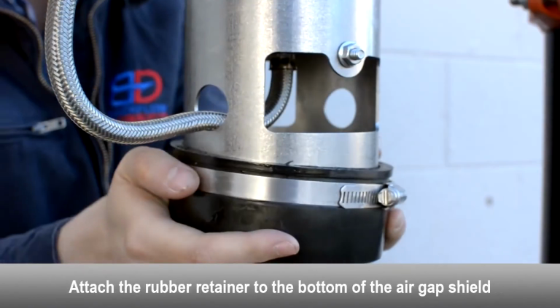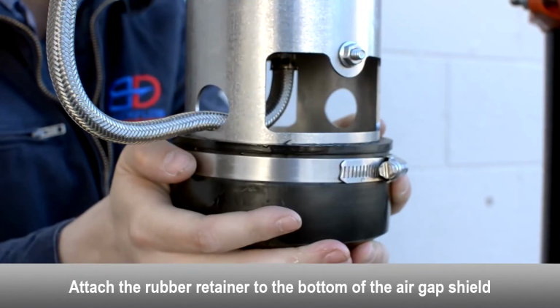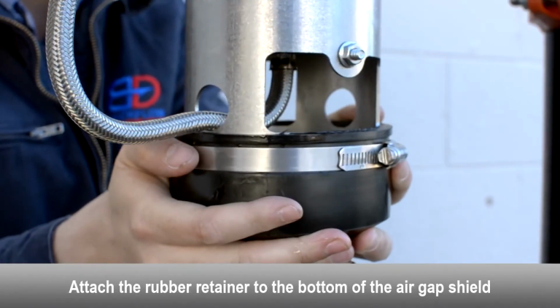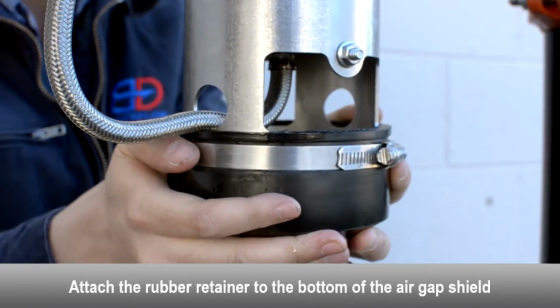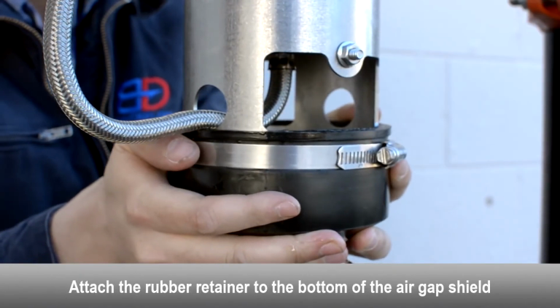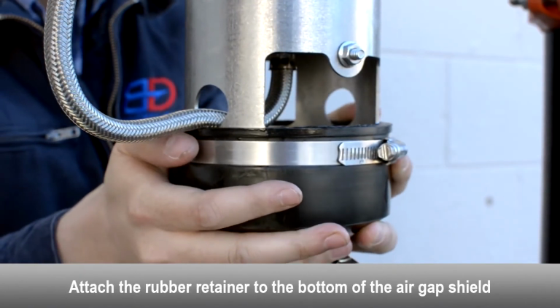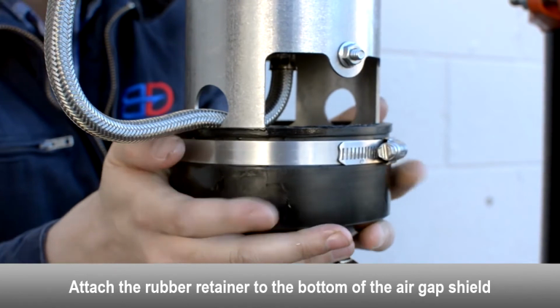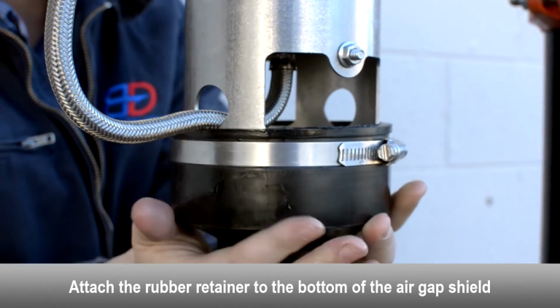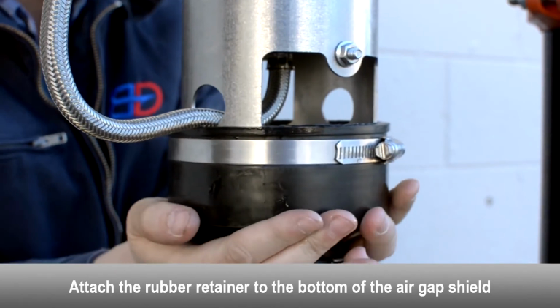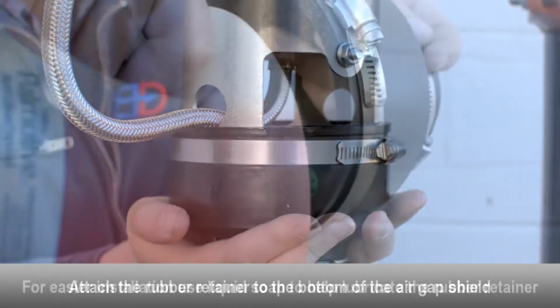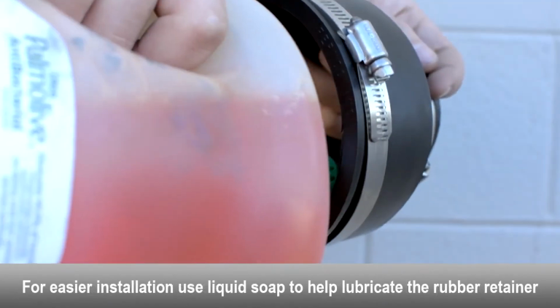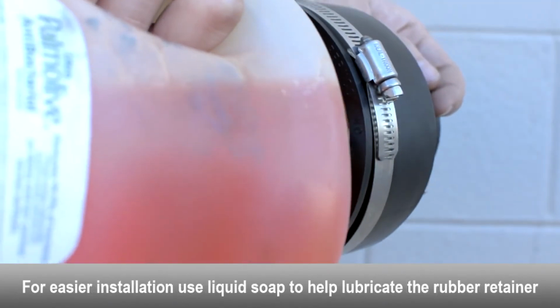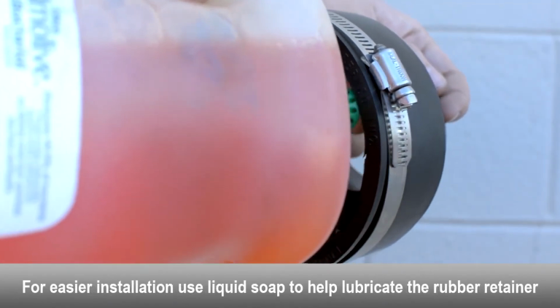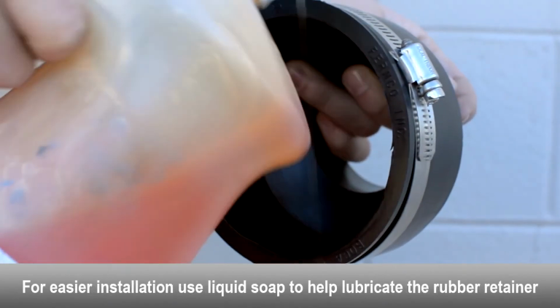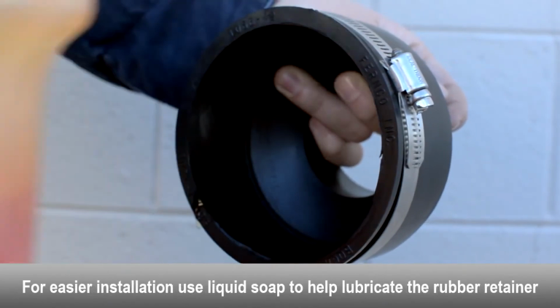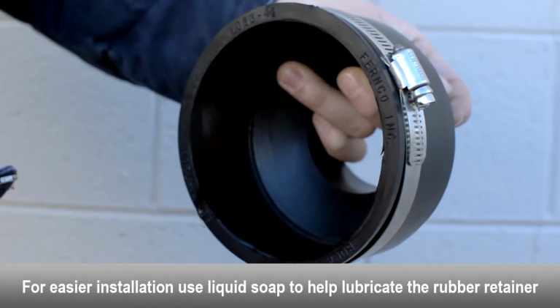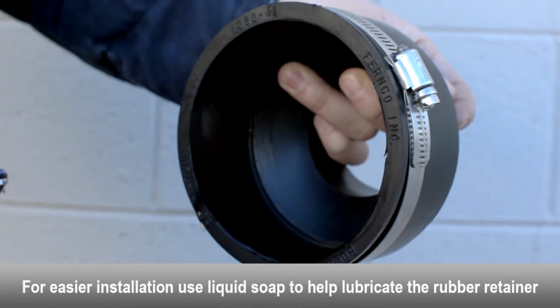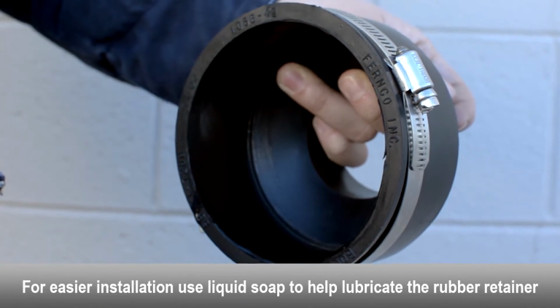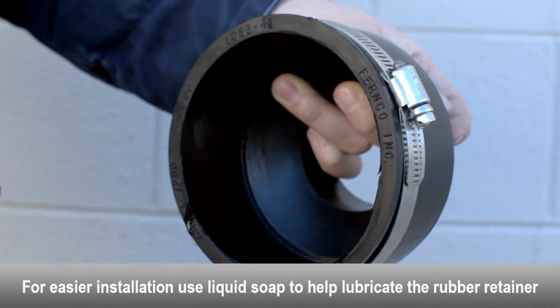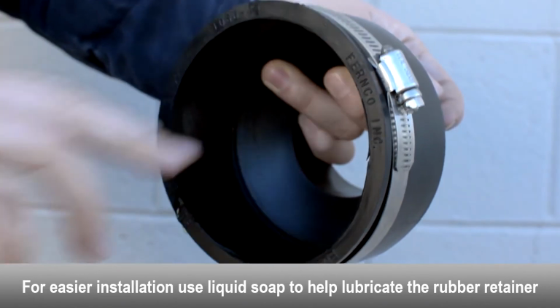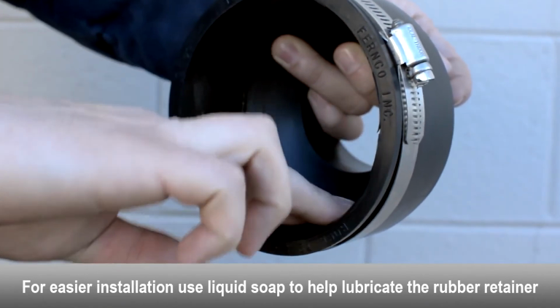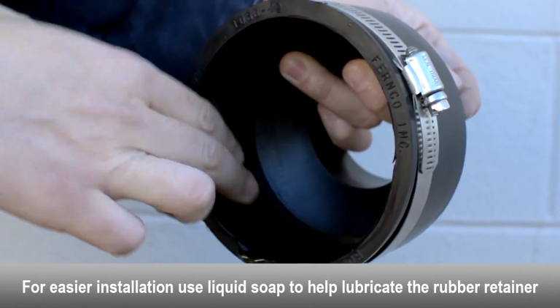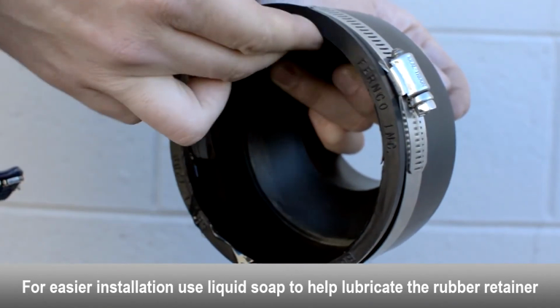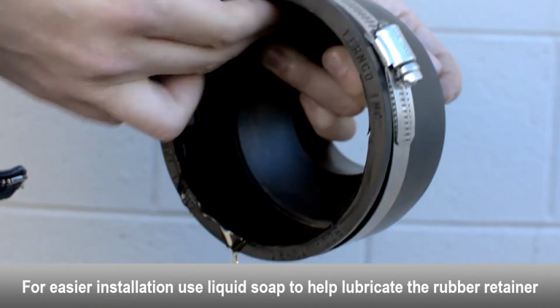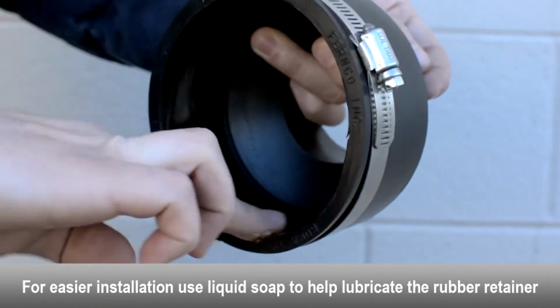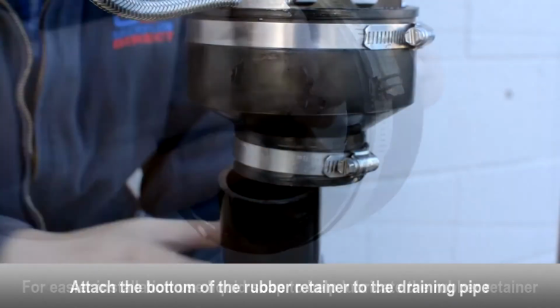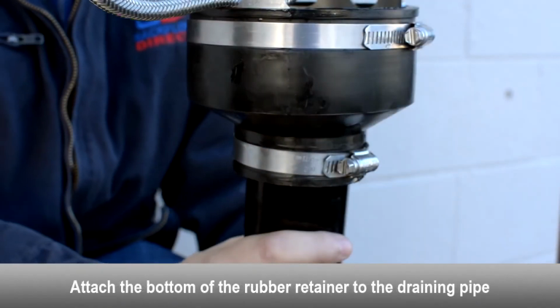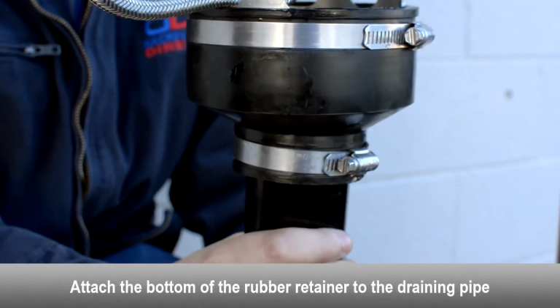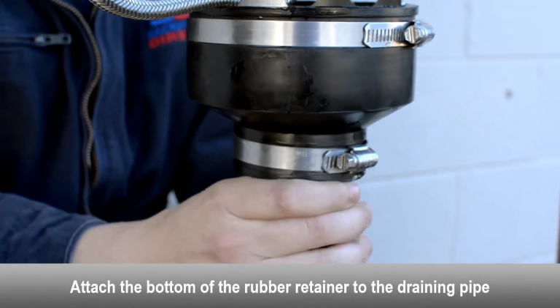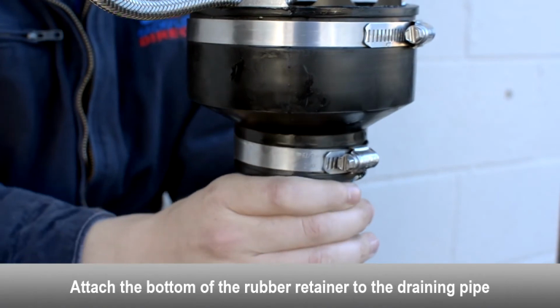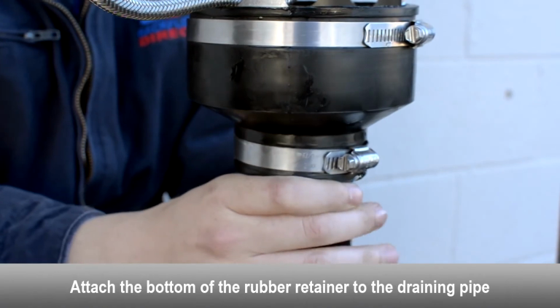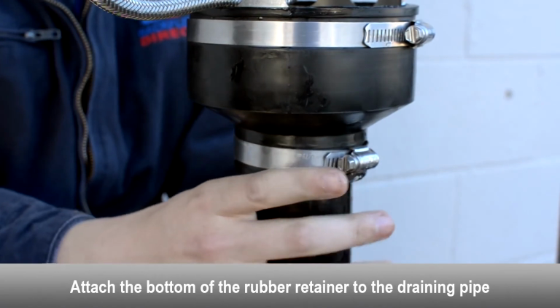Attach the rubber retainer to the bottom of the air gap shield. For easier installation, use liquid soap to help lubricate the rubber retainer. Attach the bottom of the rubber retainer to the draining pipe.